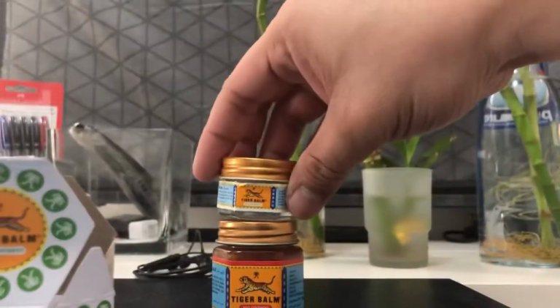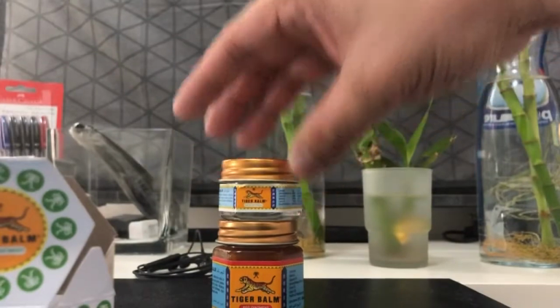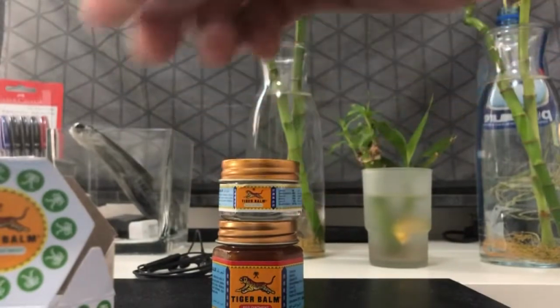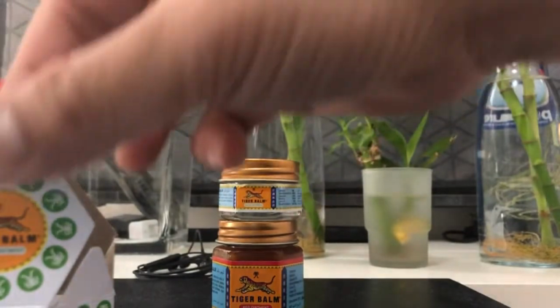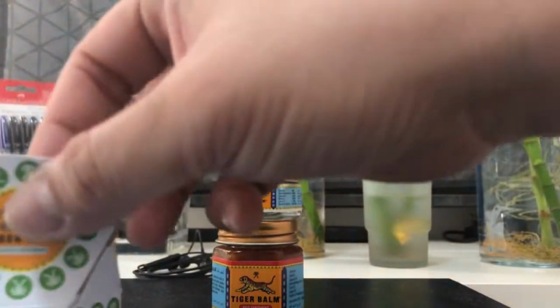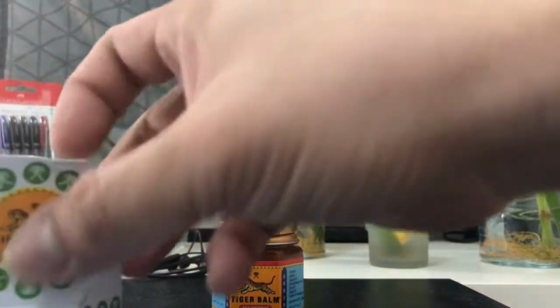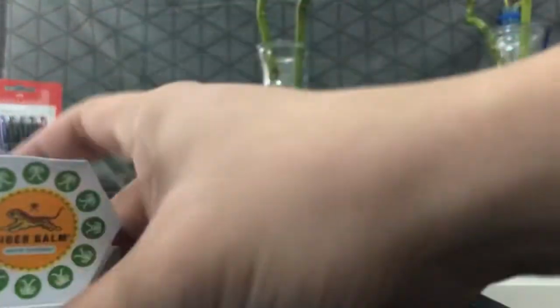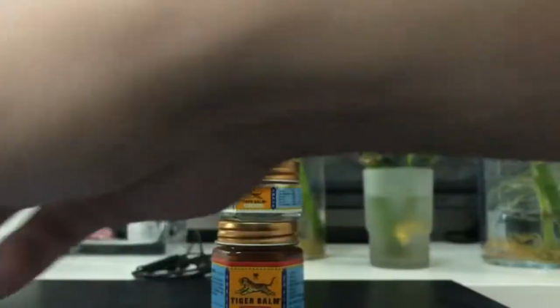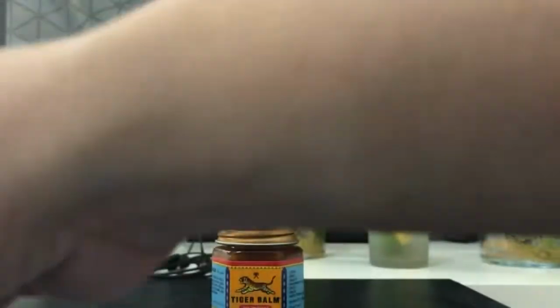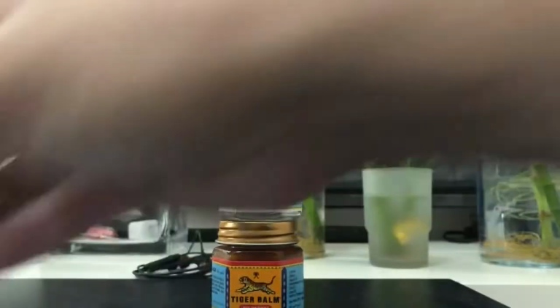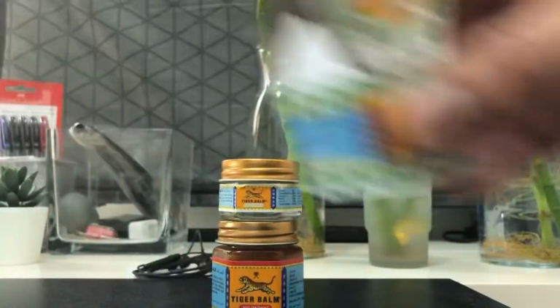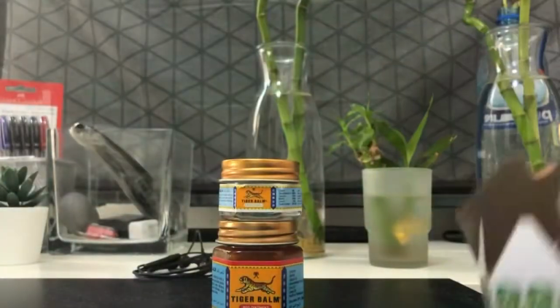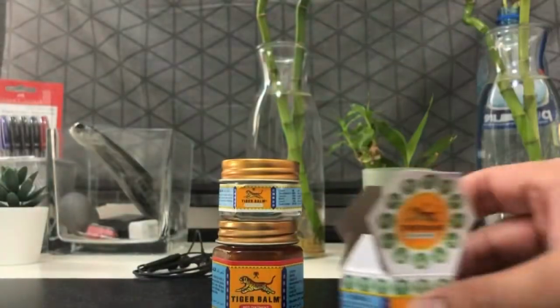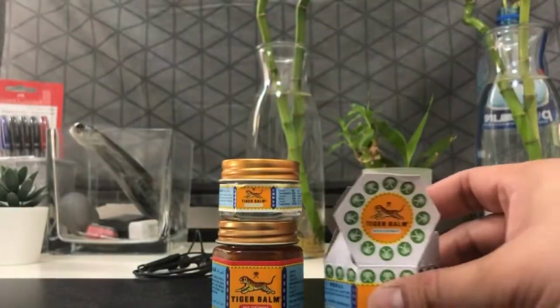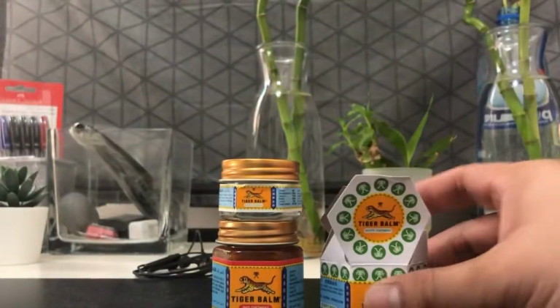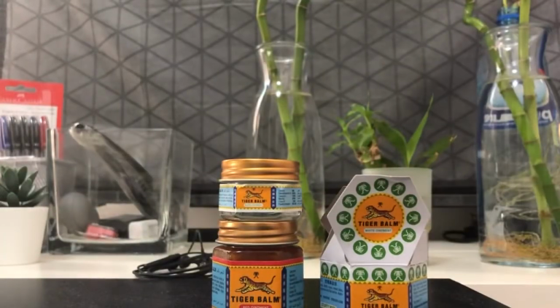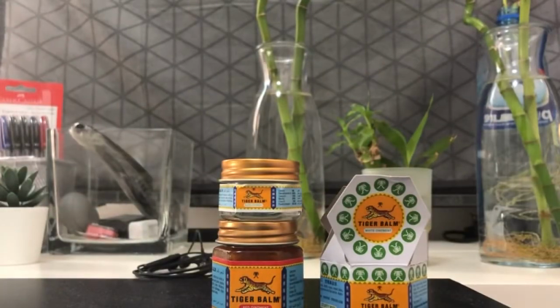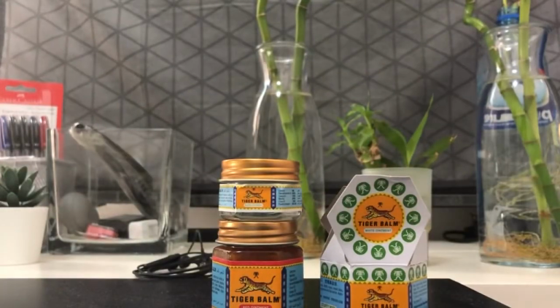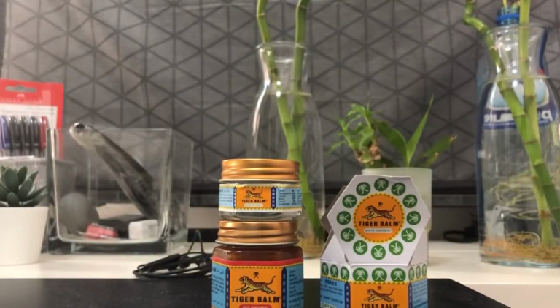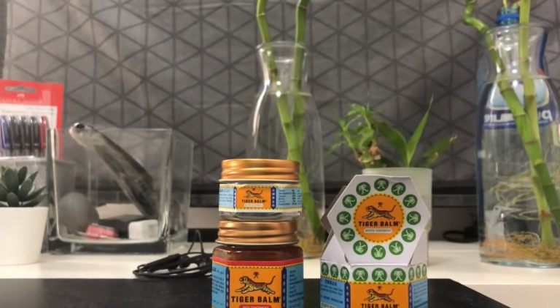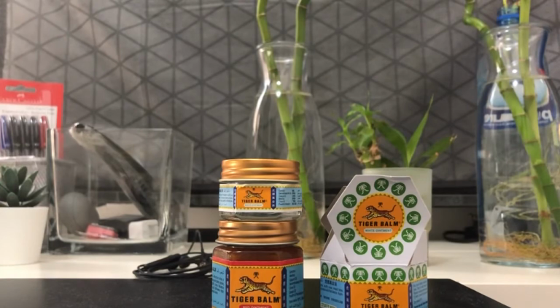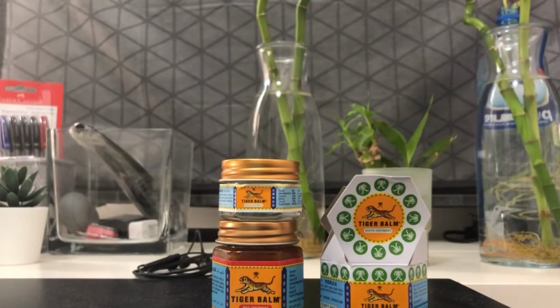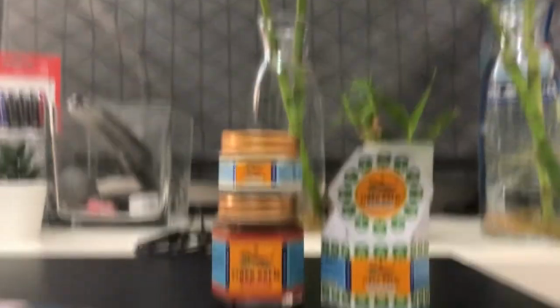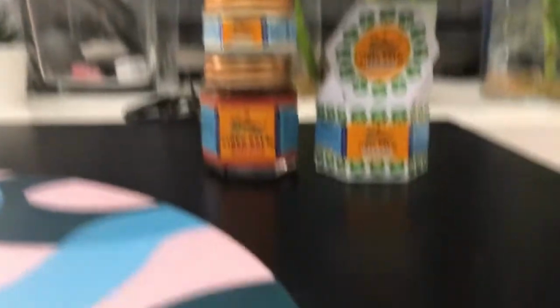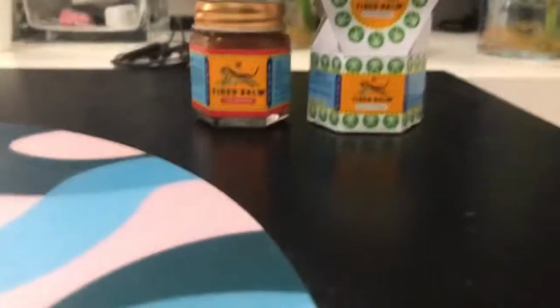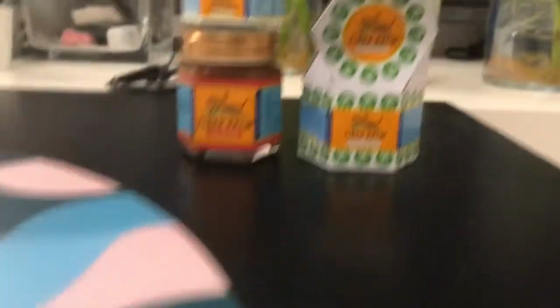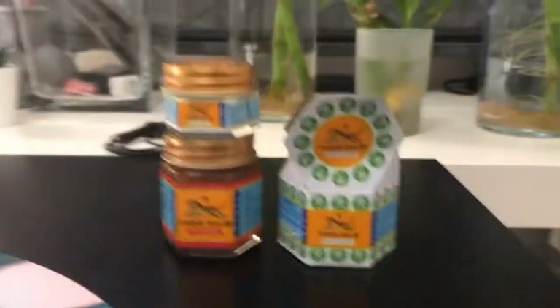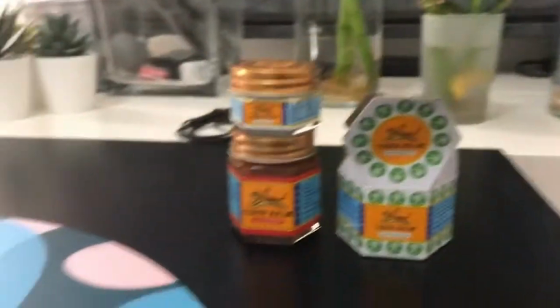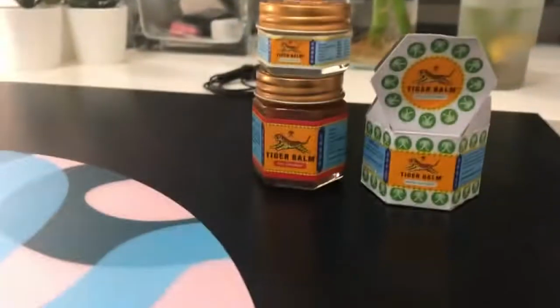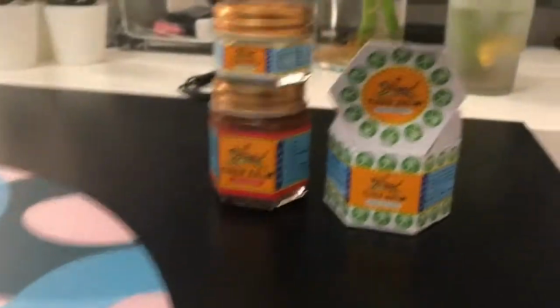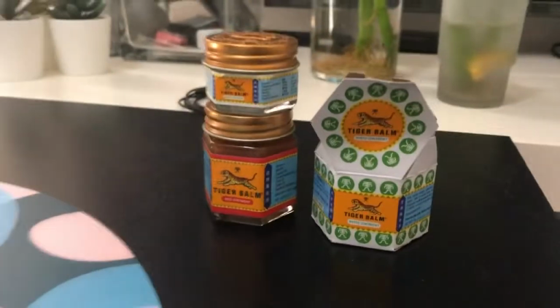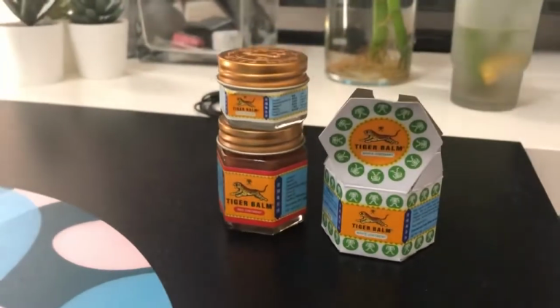So that's it. Ito yung box niya. So cute. Thank you.